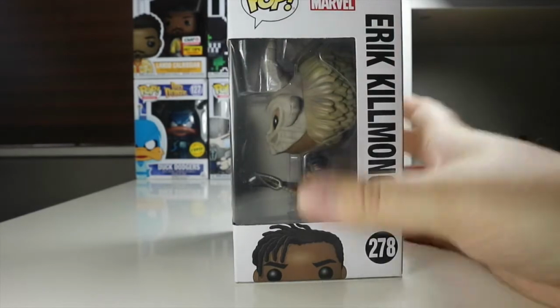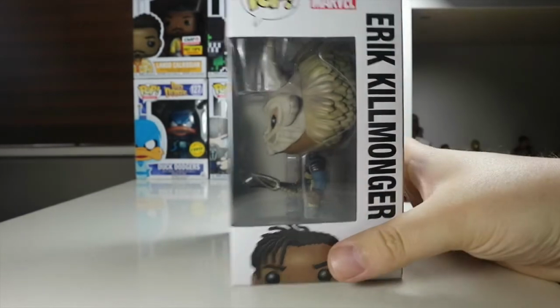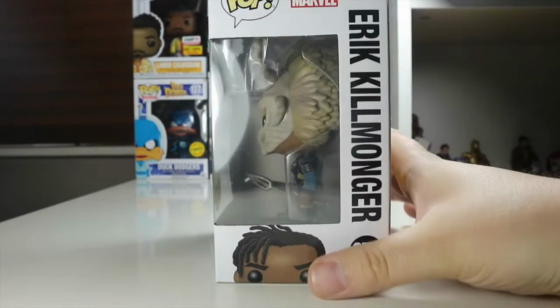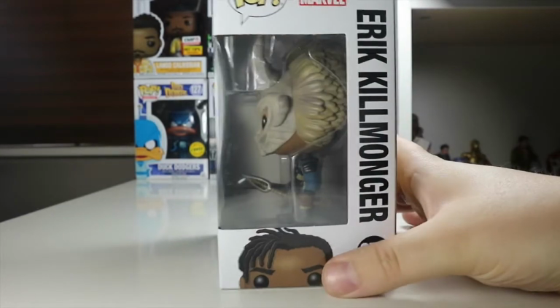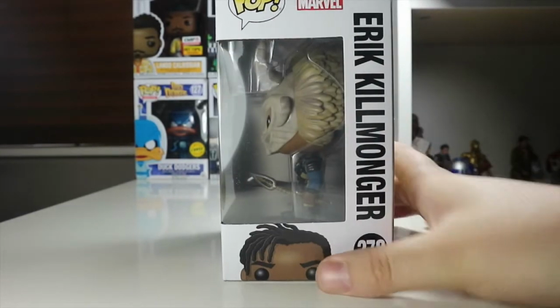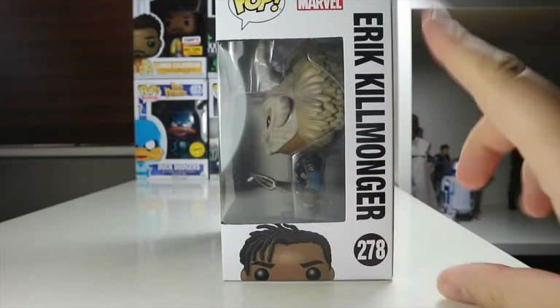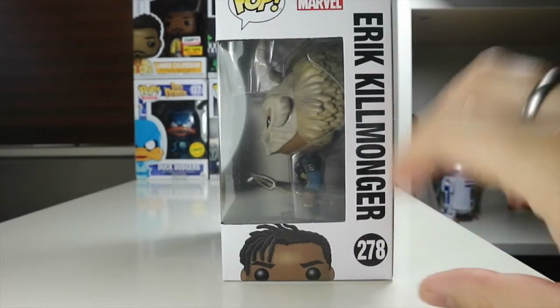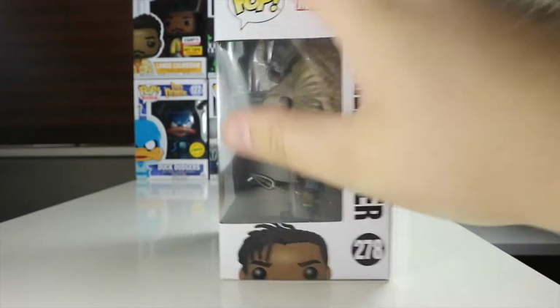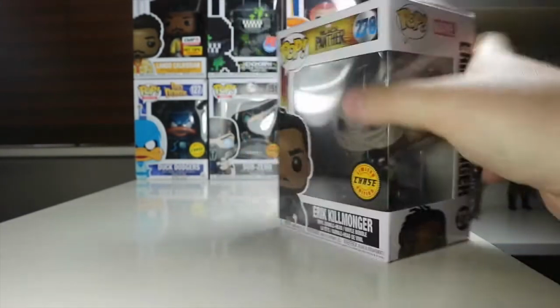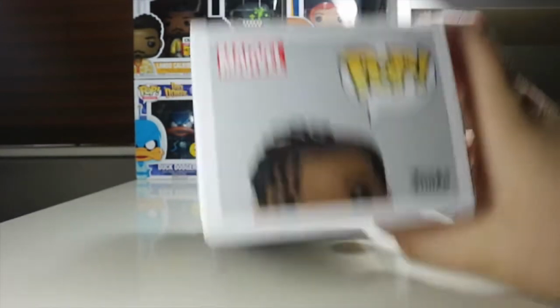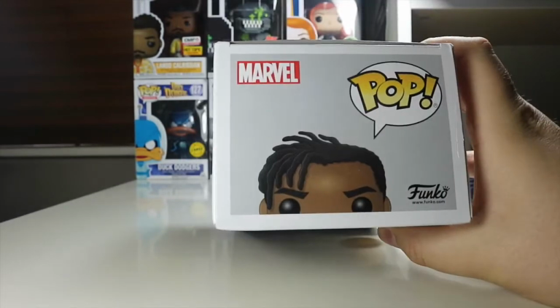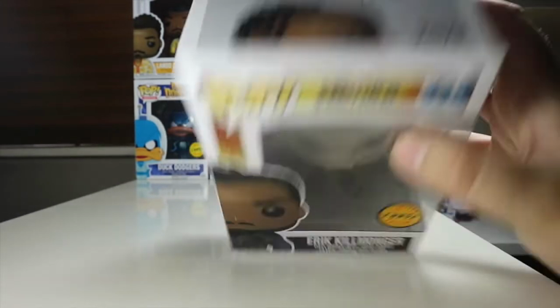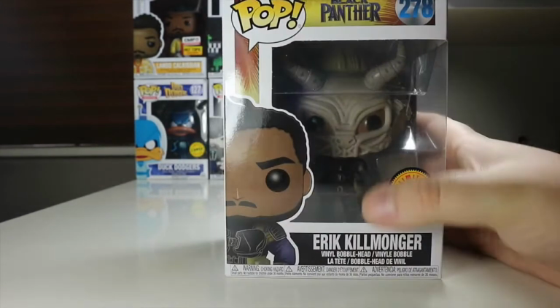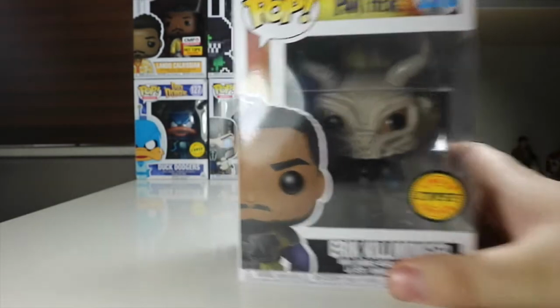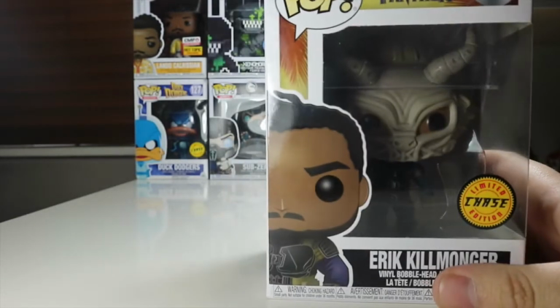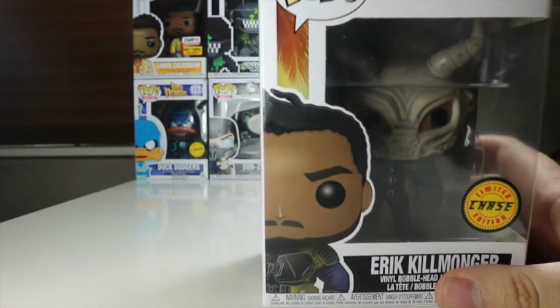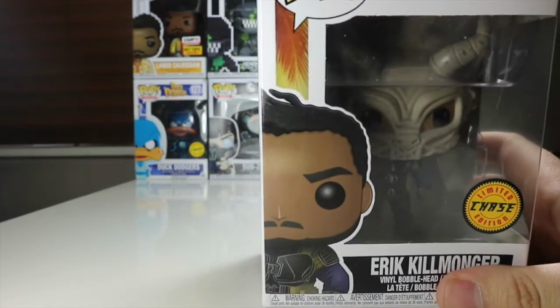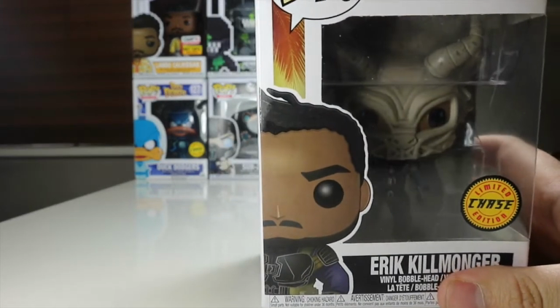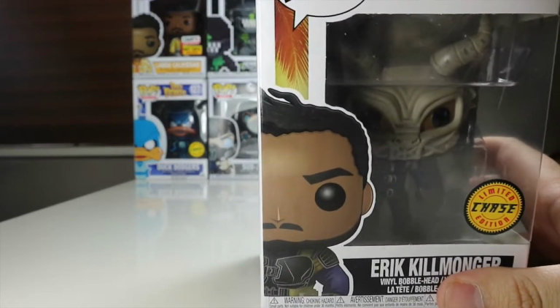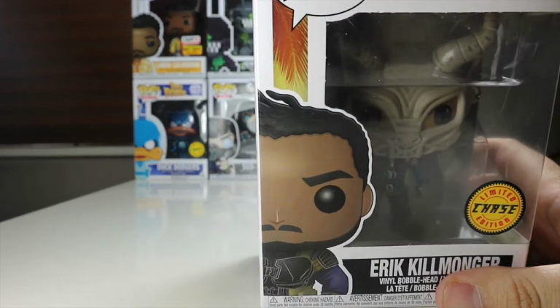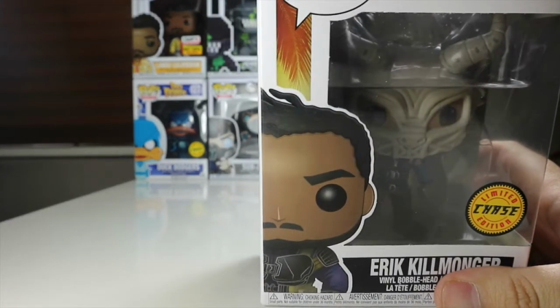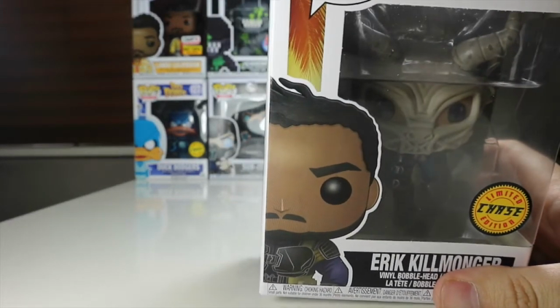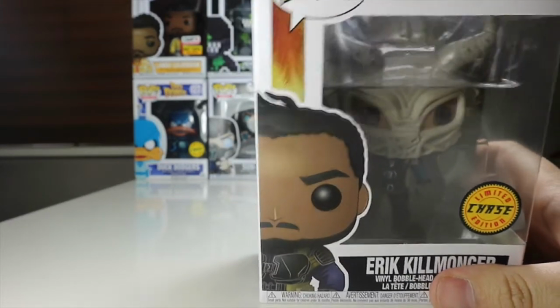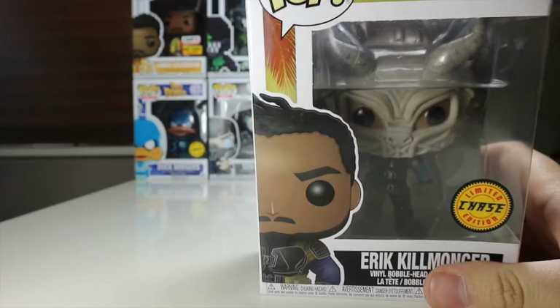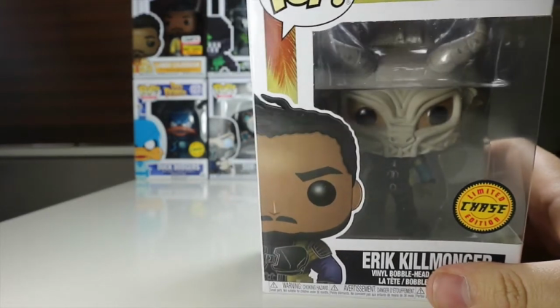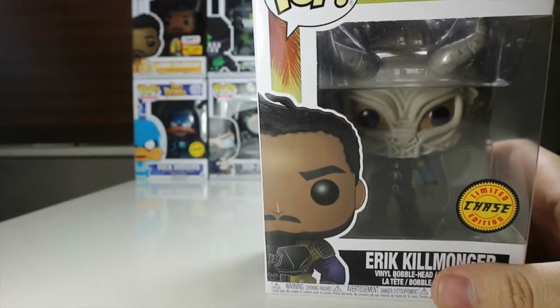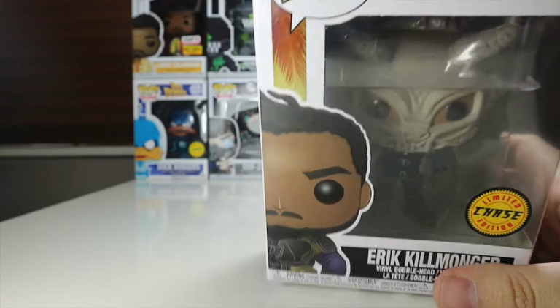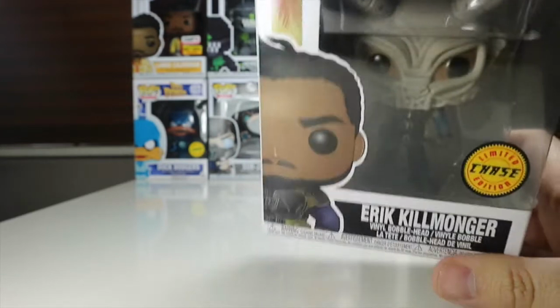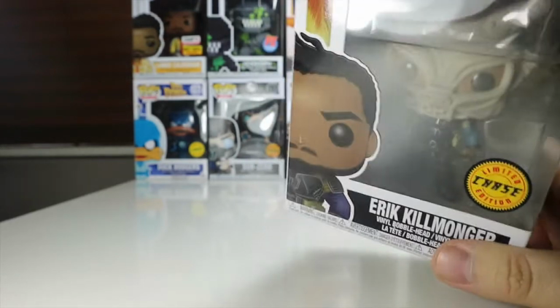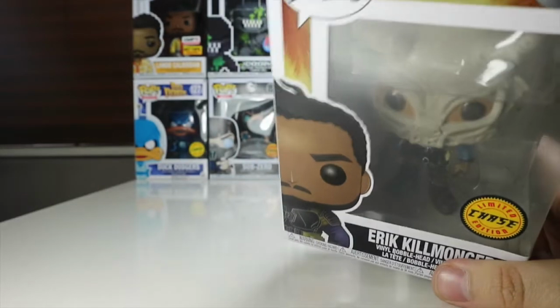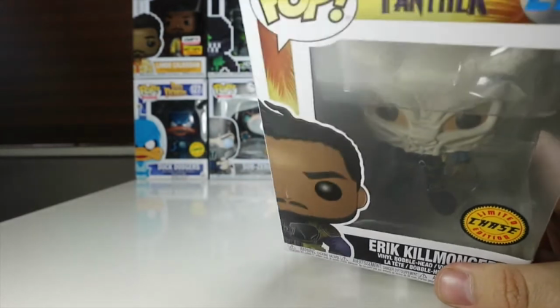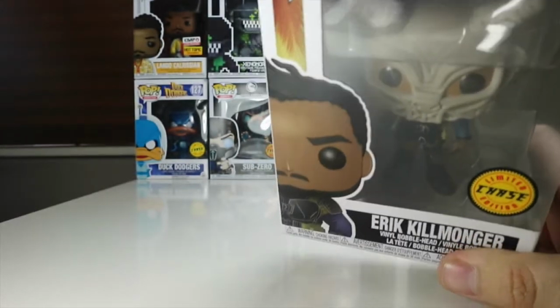I've got Eric Killmonger on the side and Eric on the top. Let's waste no time — I'm going to be very careful because I do want to display this one in box. I'm going to take Eric Killmonger out of the box and have a look at him for the first time.